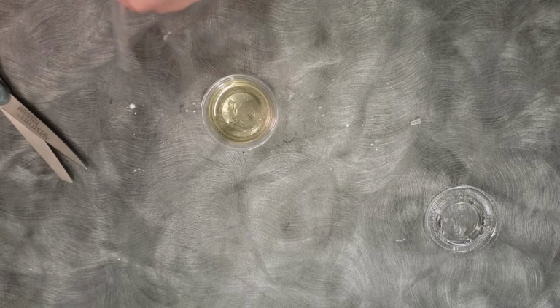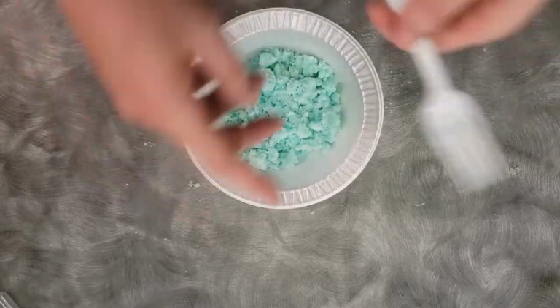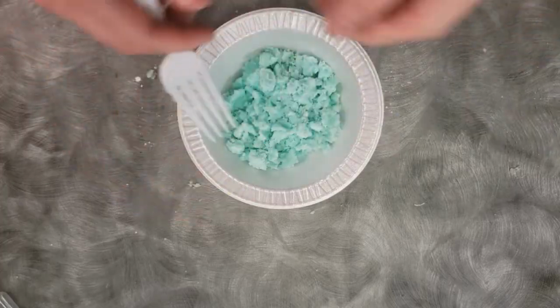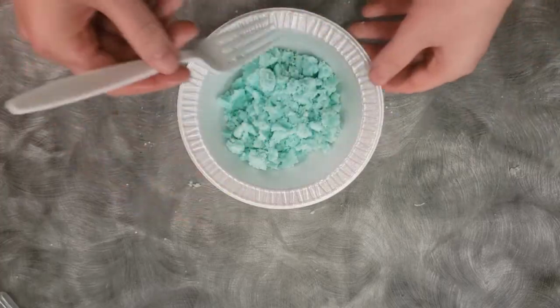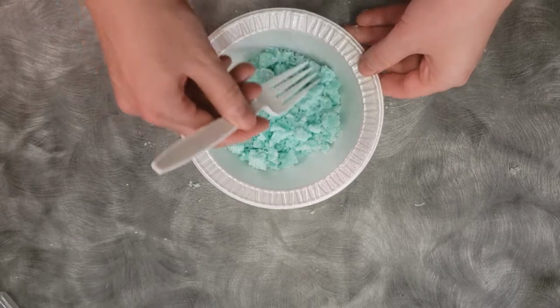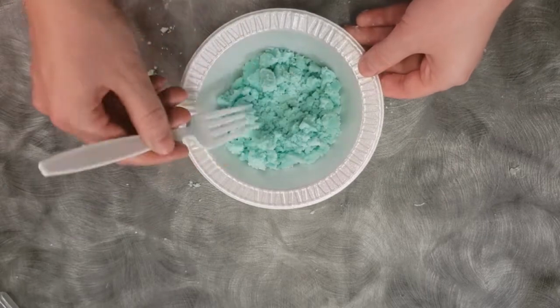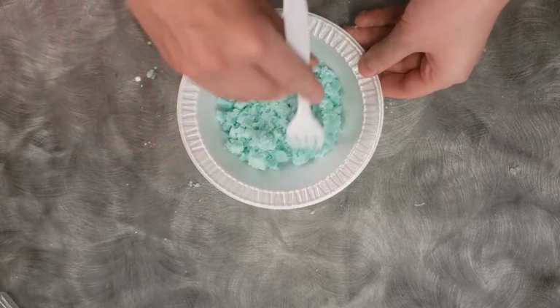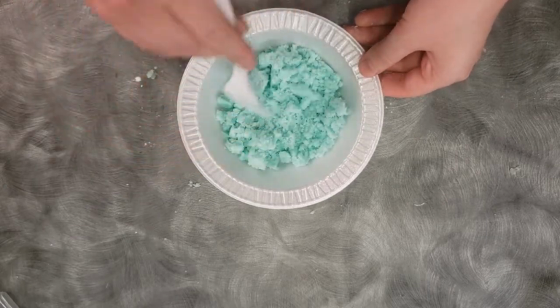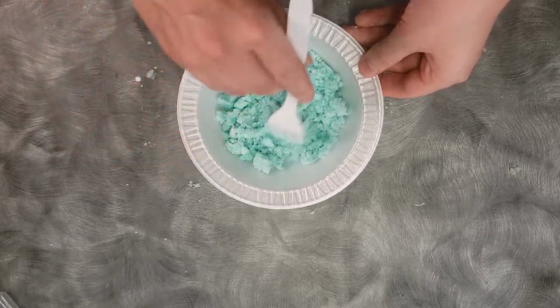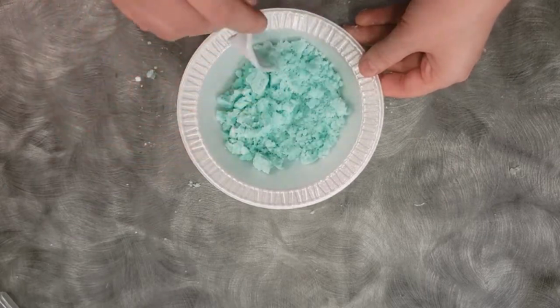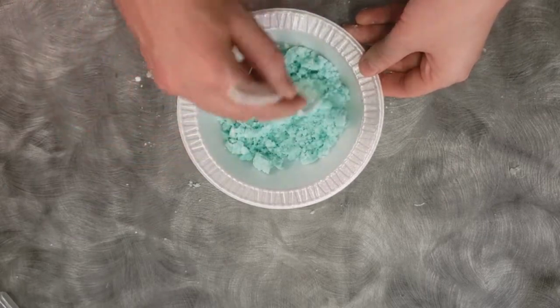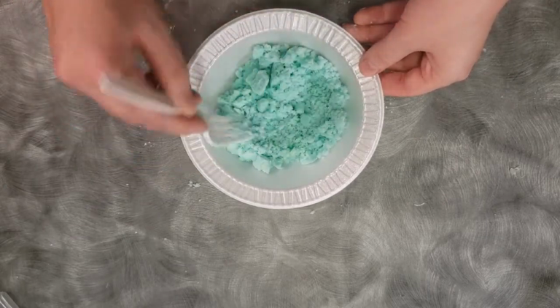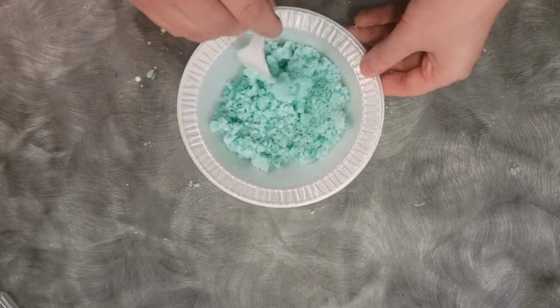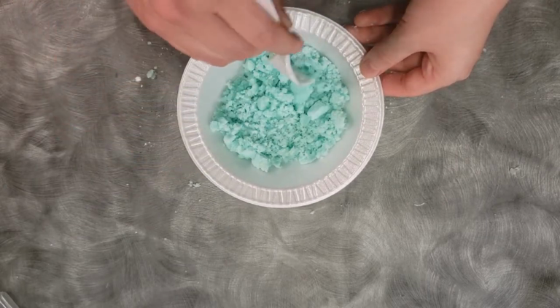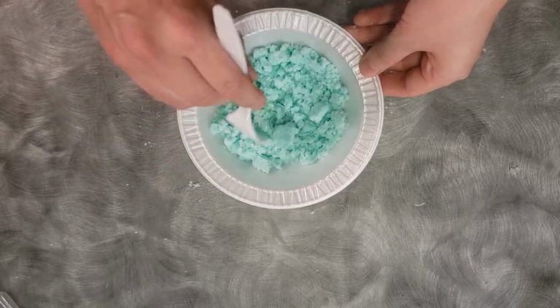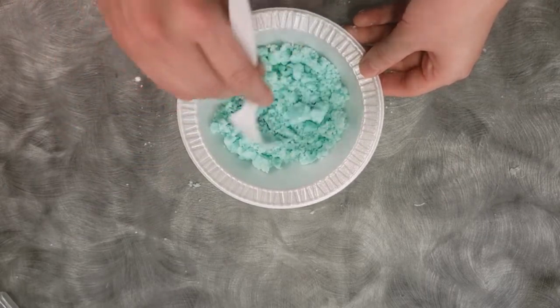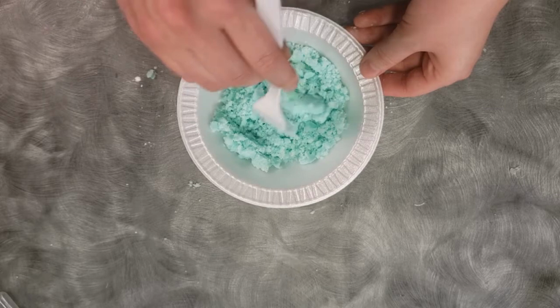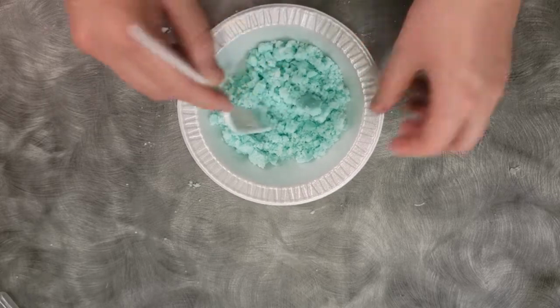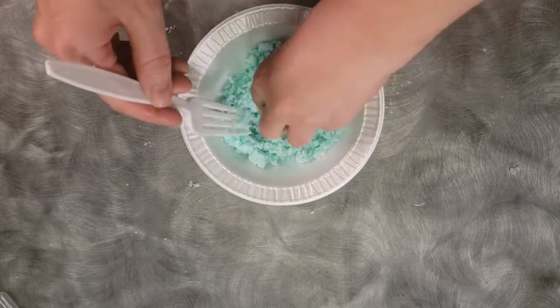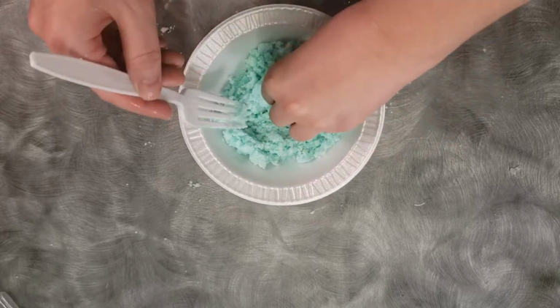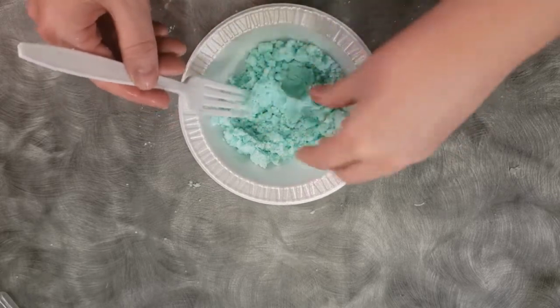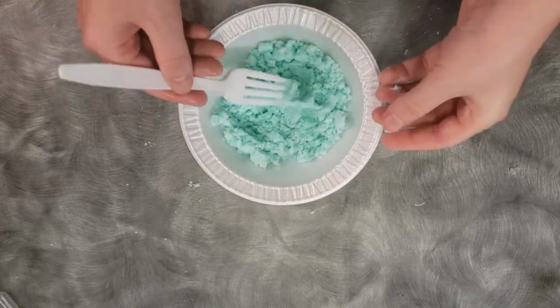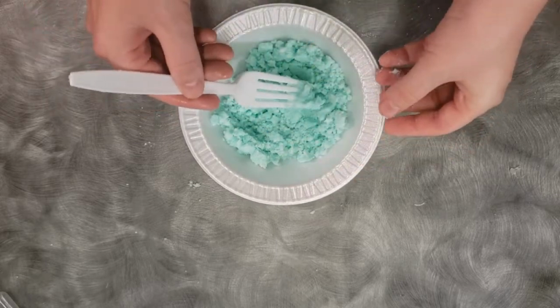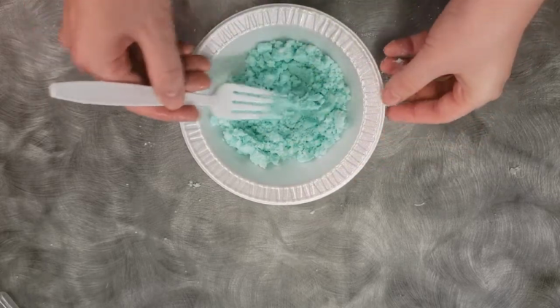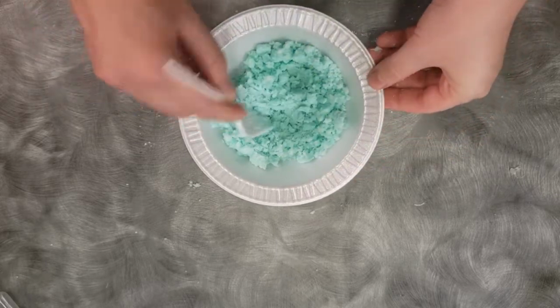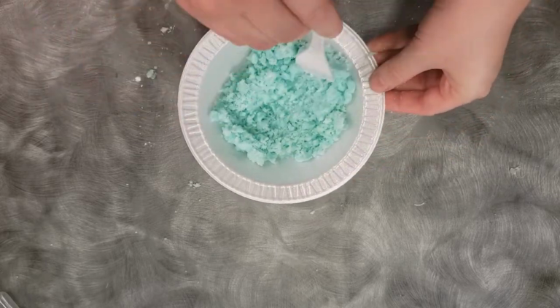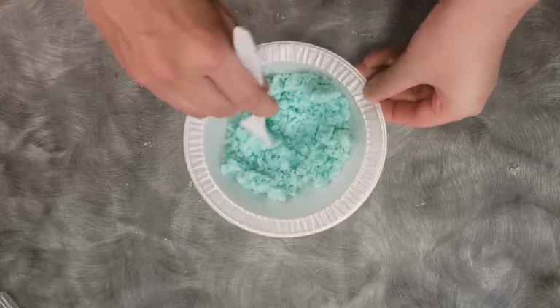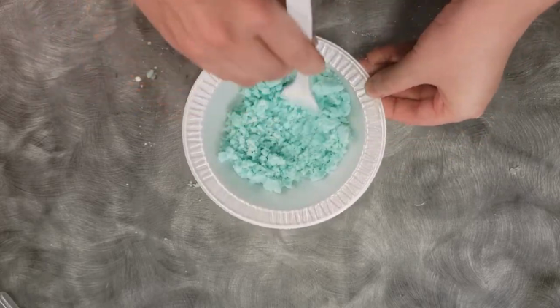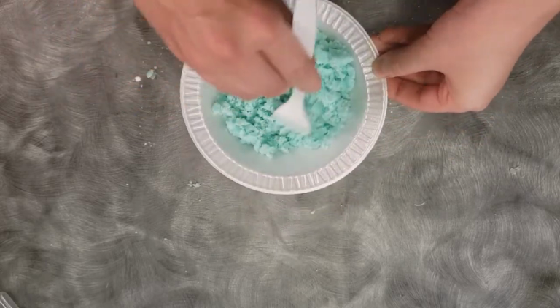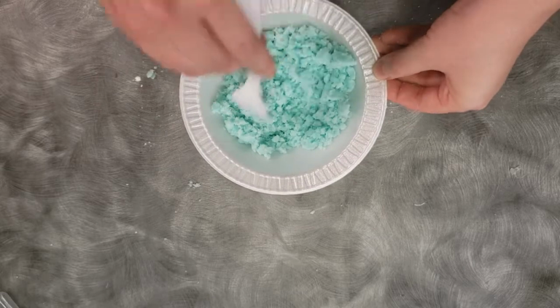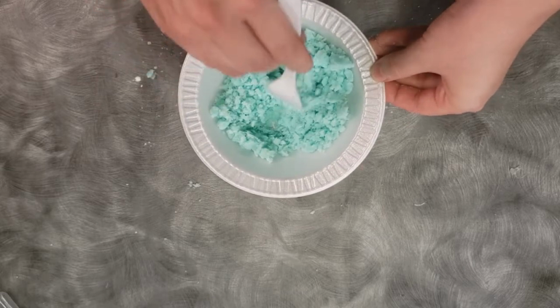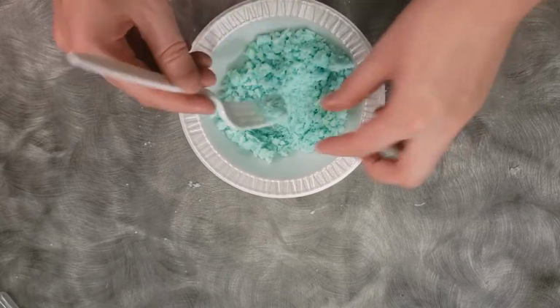Here's what it looks like when you have mixed all of your wet ingredients and your dry ingredients together. It forms into shapes when you squeeze it, but you can still stir it as a wet powder.